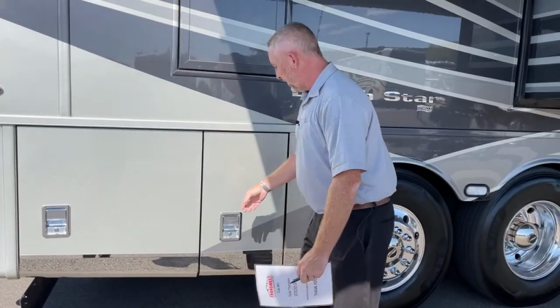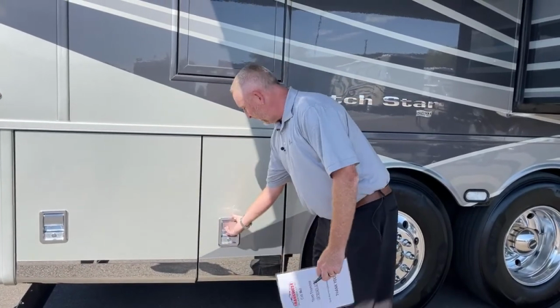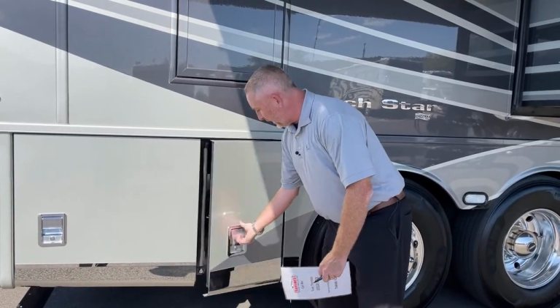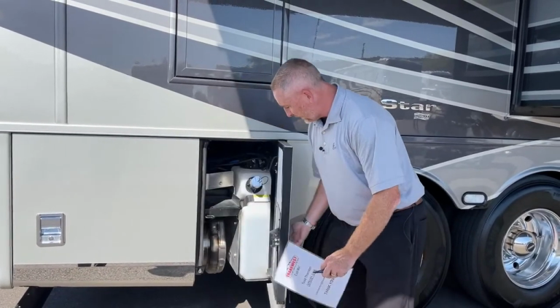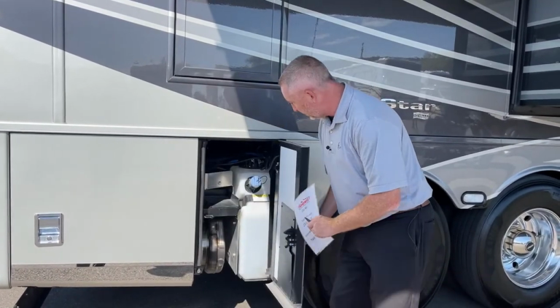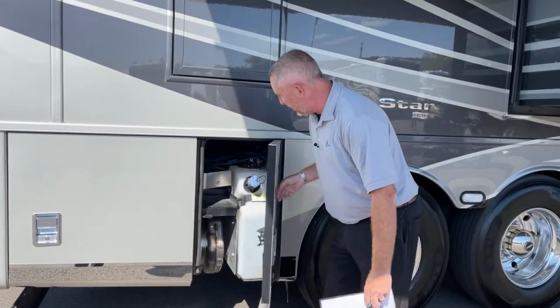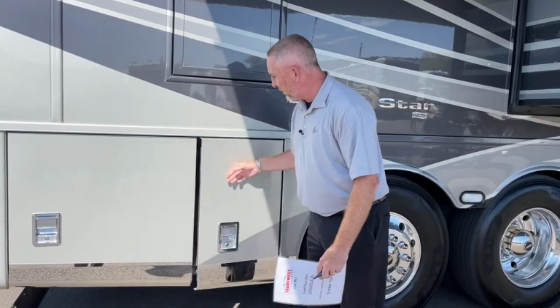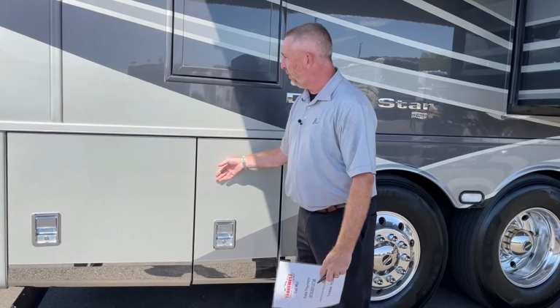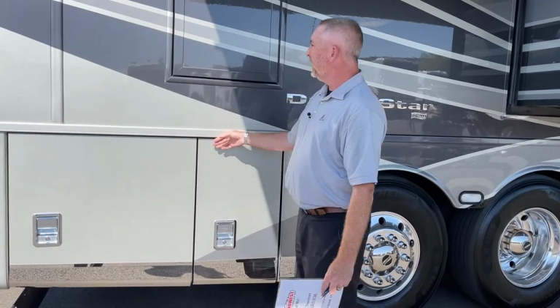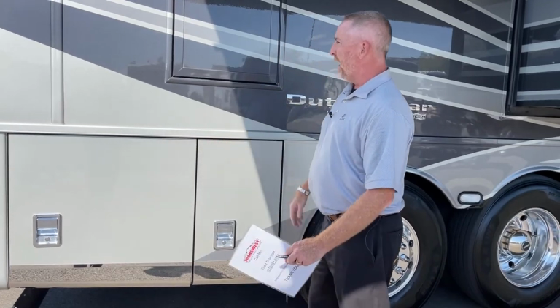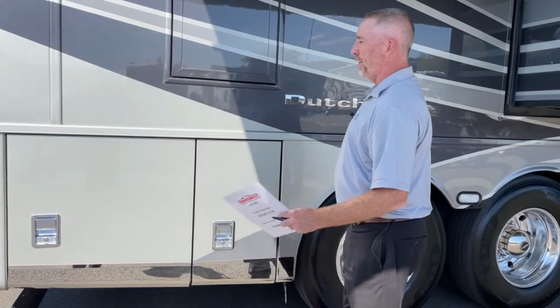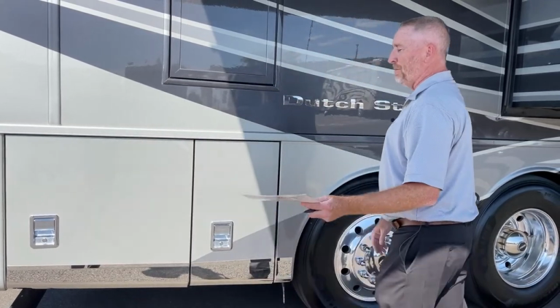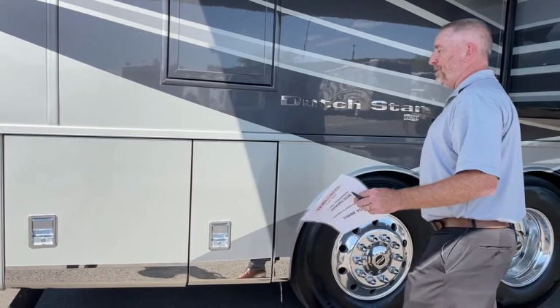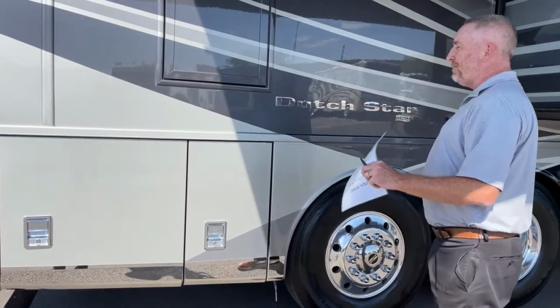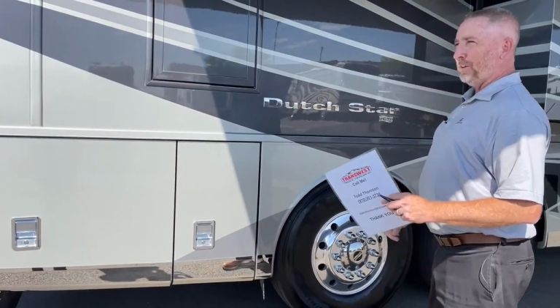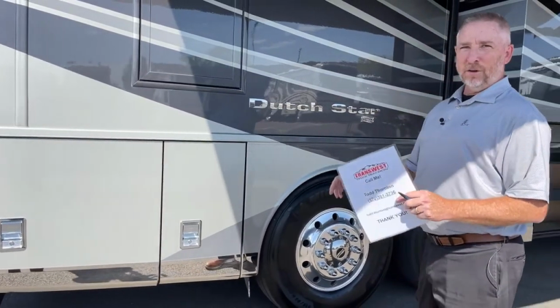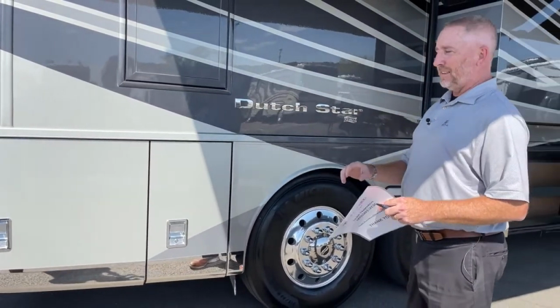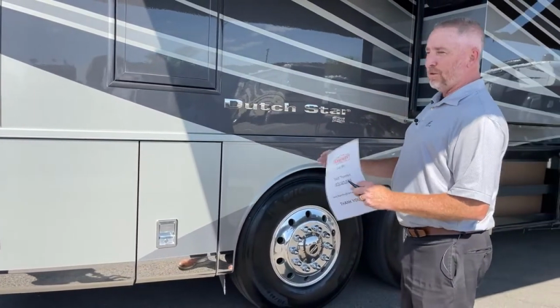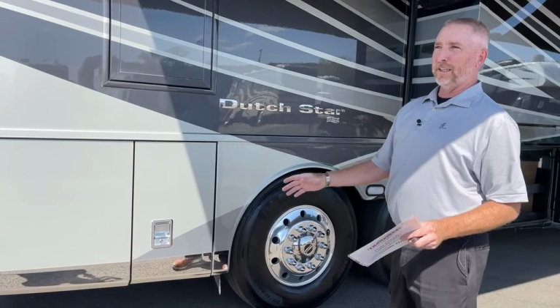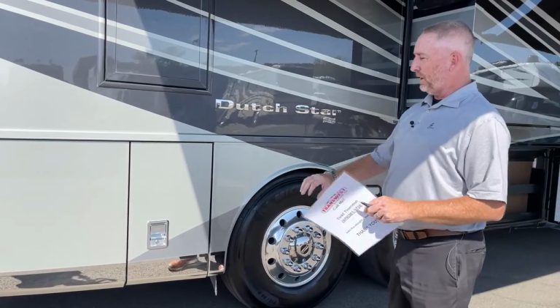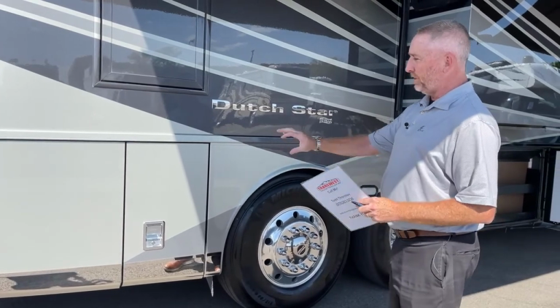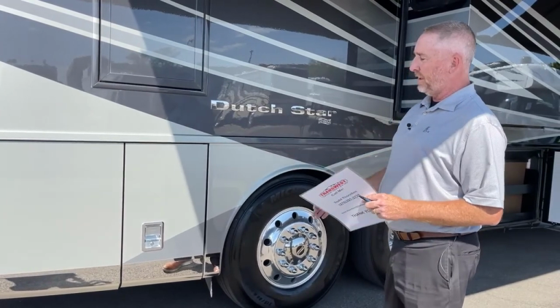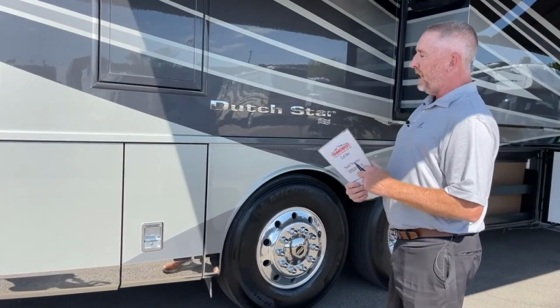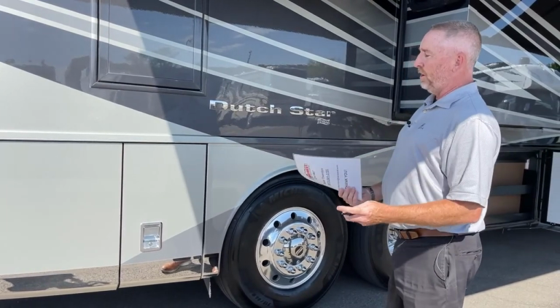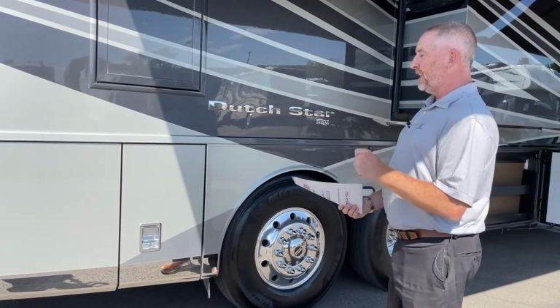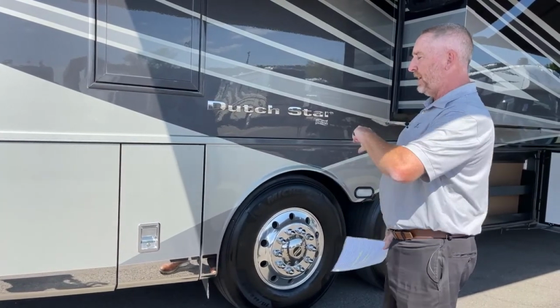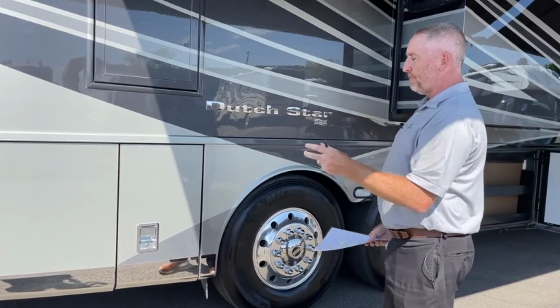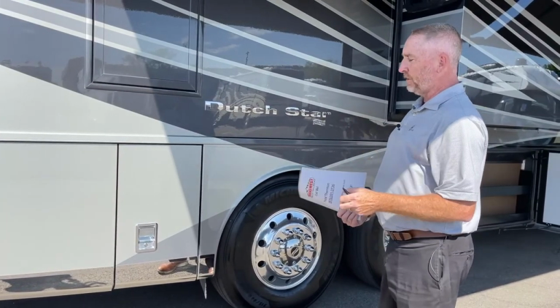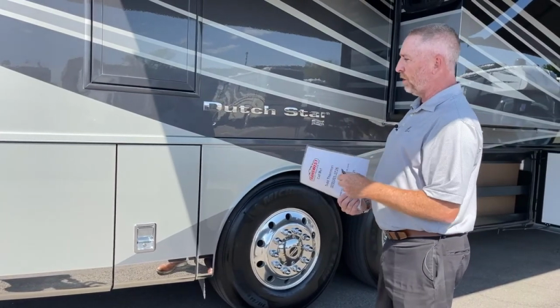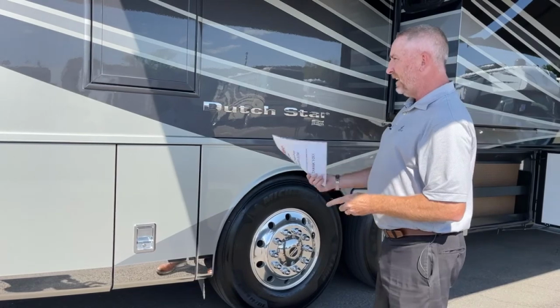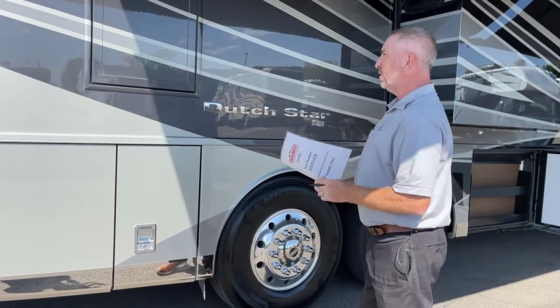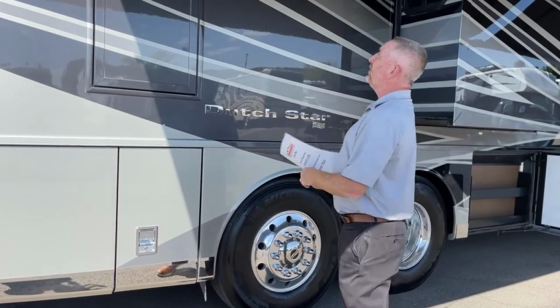Another thing they changed — see how easy these doors close. If you're familiar with Newmar, they've always had doors that don't close very easily. Well, they redesigned how they close and how the seals work. They just close a lot easier now.